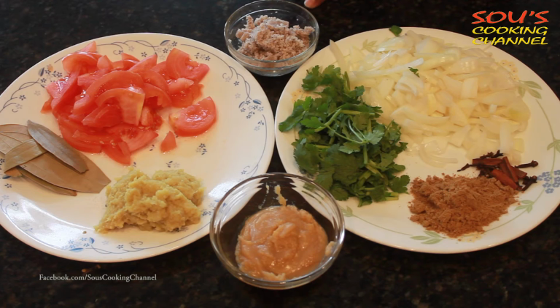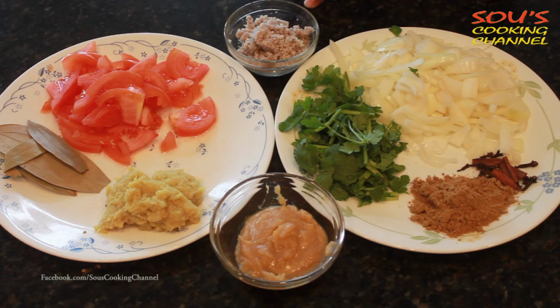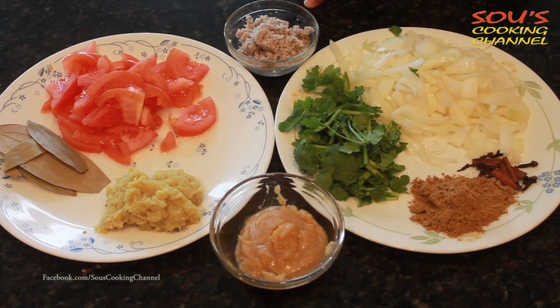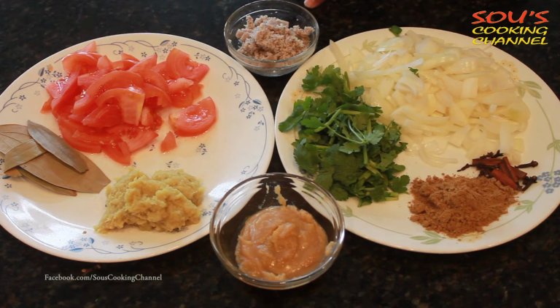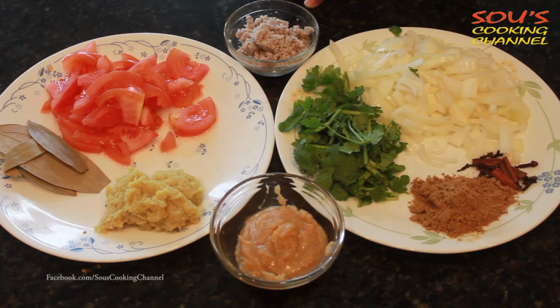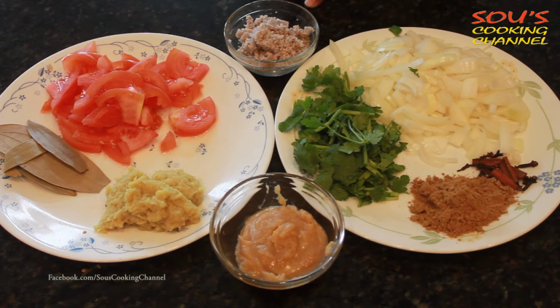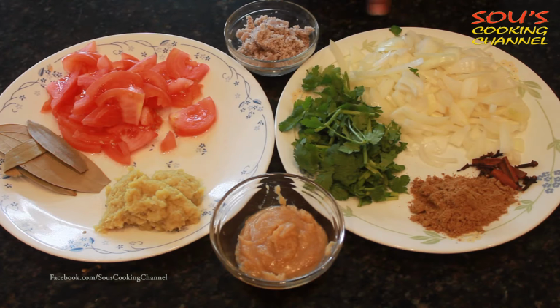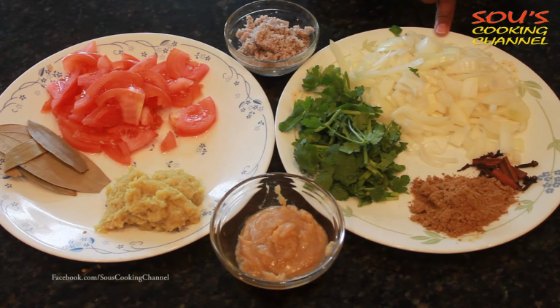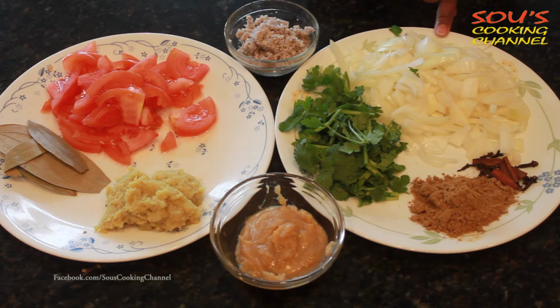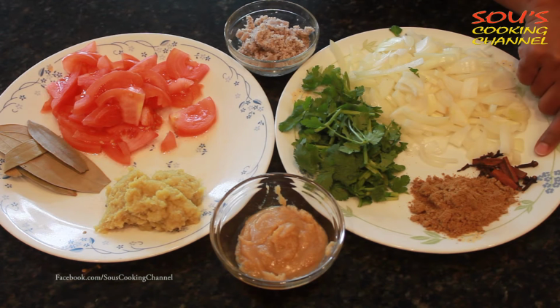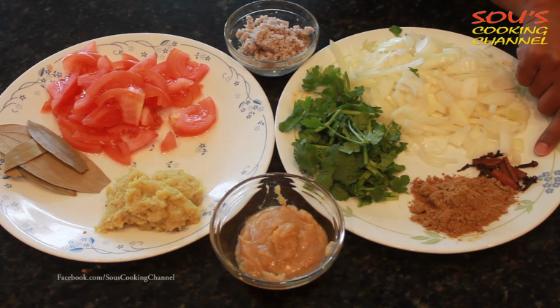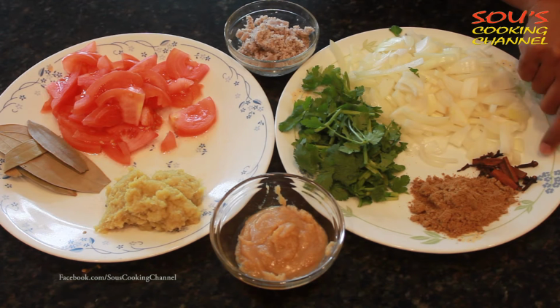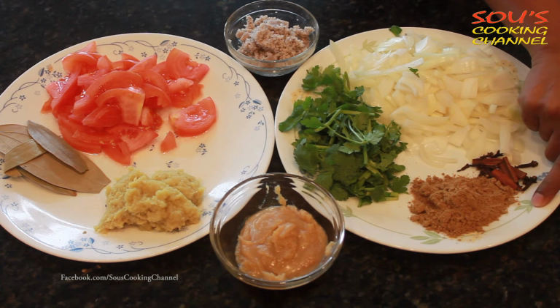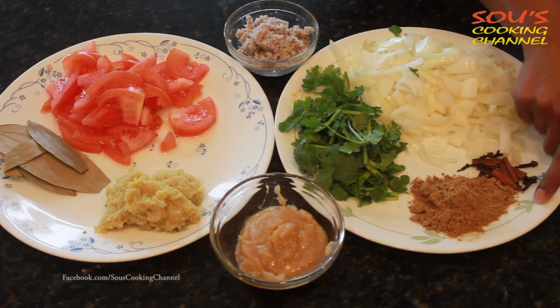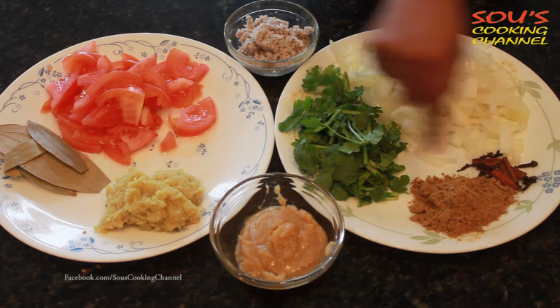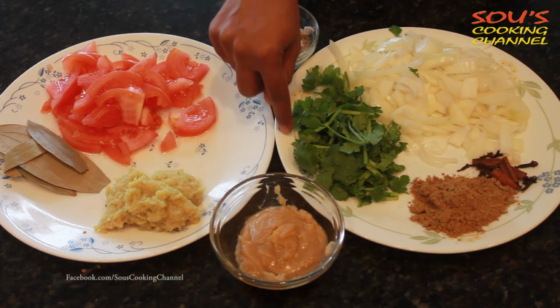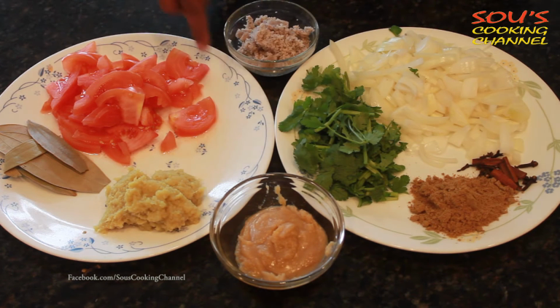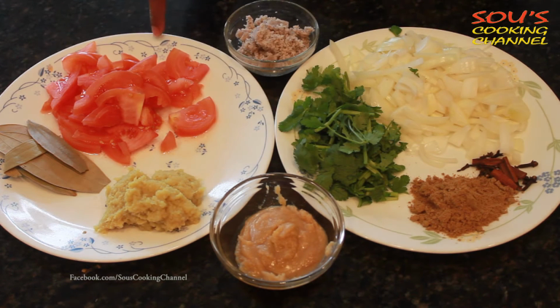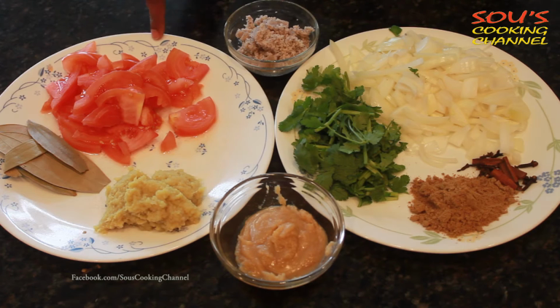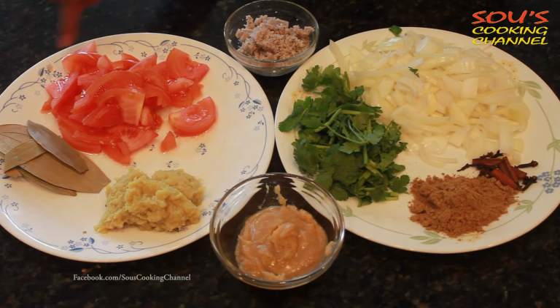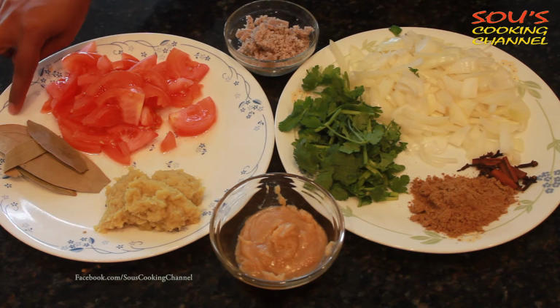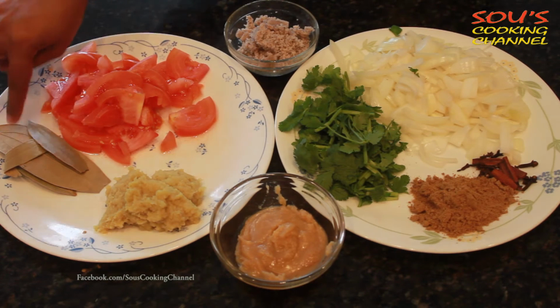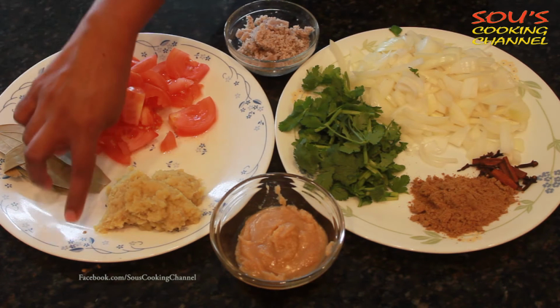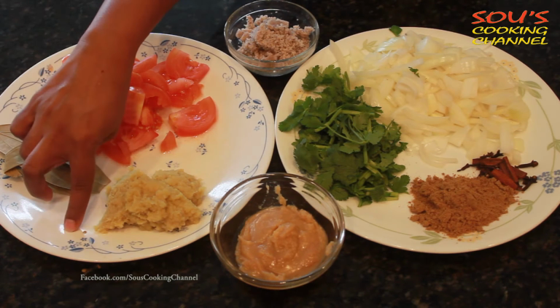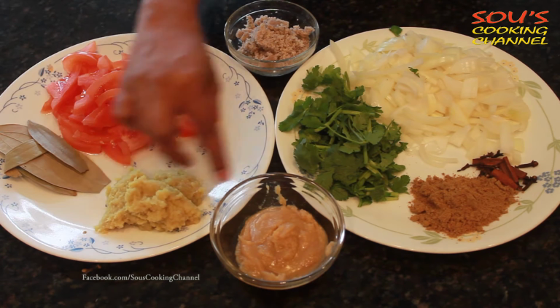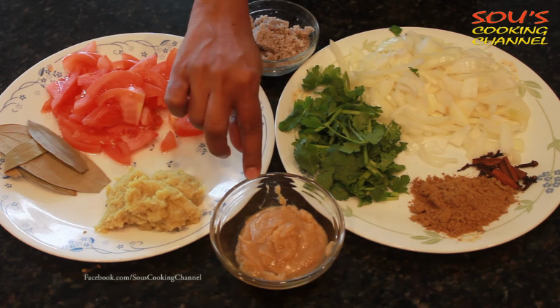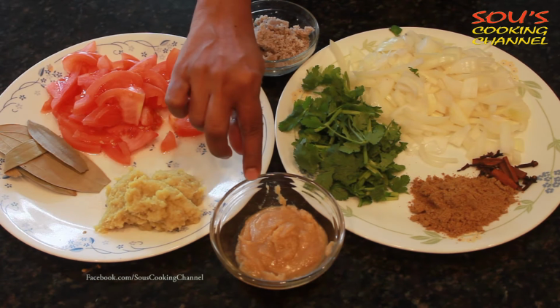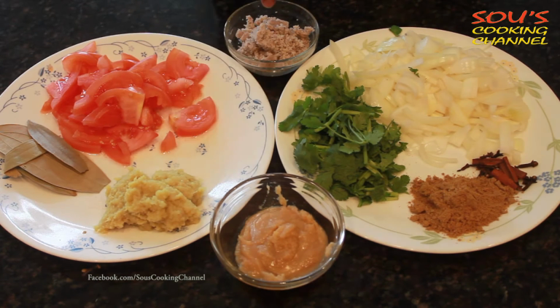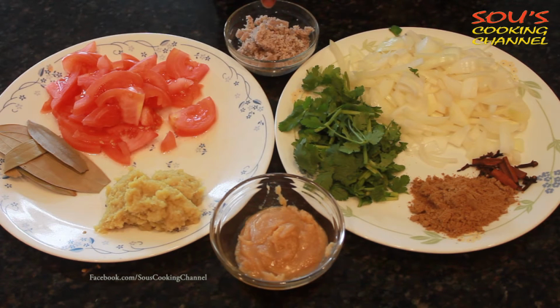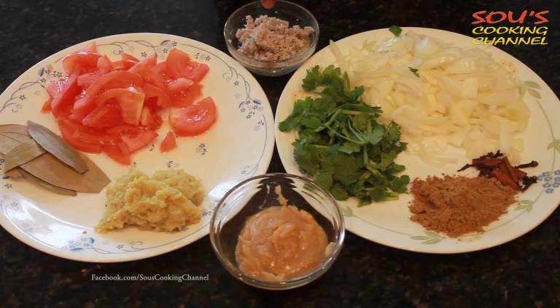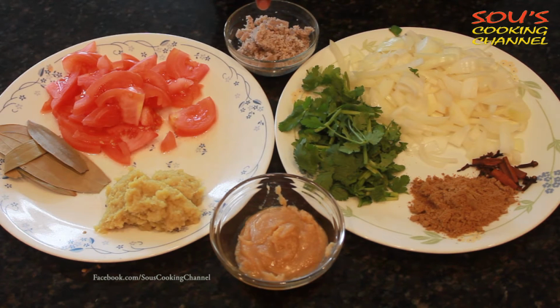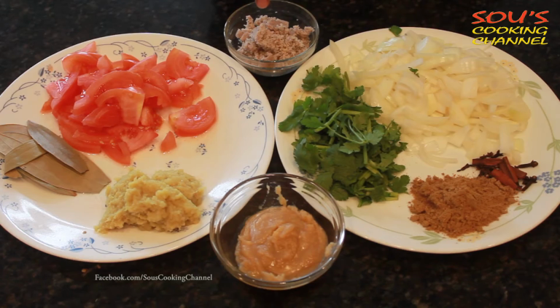For 6 cups of basmati rice, the ingredients are onions, cinnamon and cloves, coriander powder, coriander leaves, tomatoes, bay leaves, ginger garlic paste and ghee, coconut powder, salt and oil.